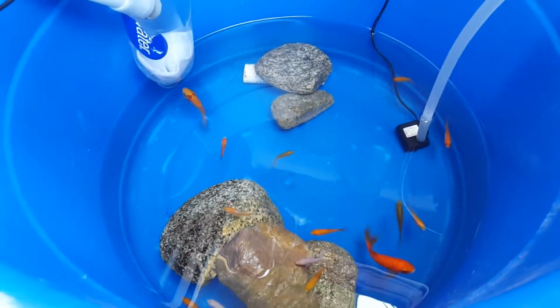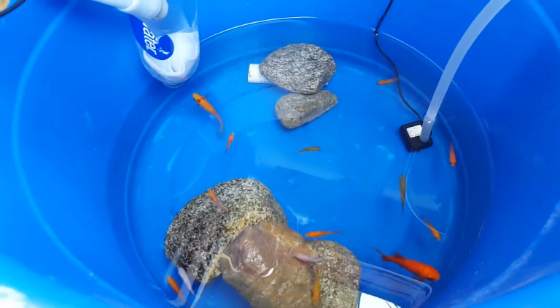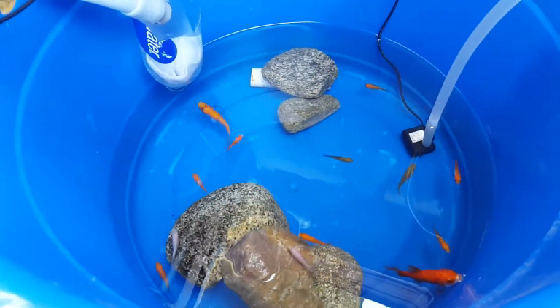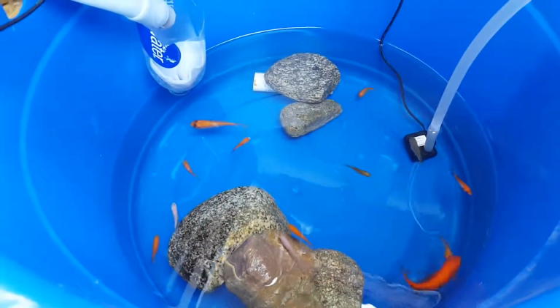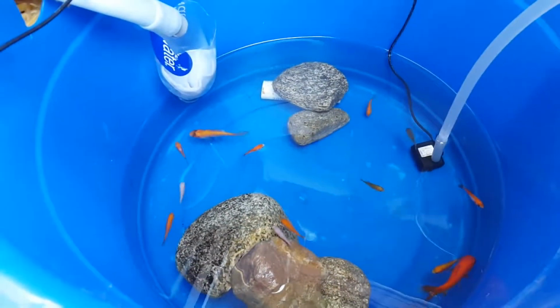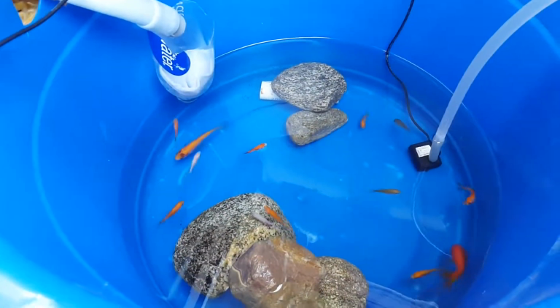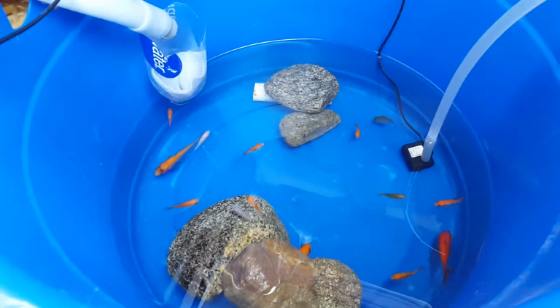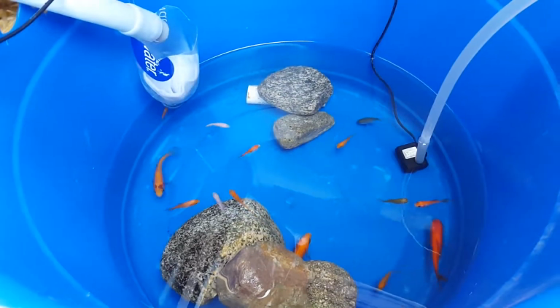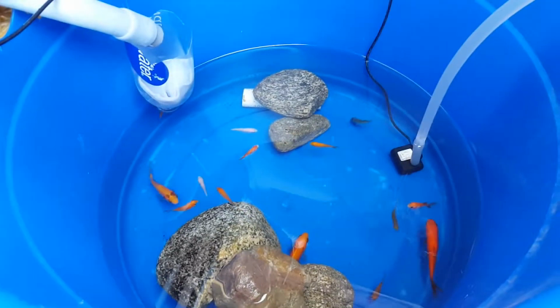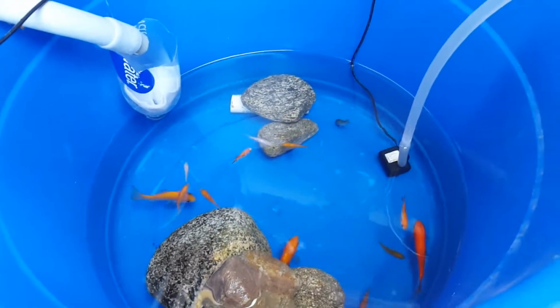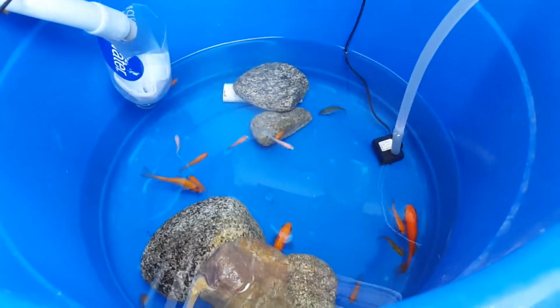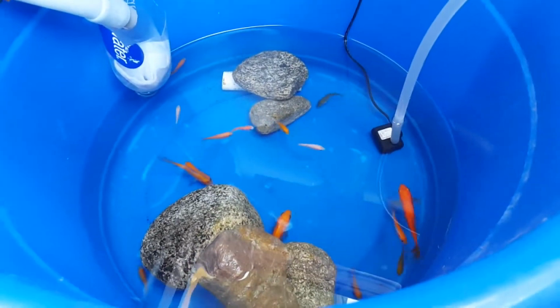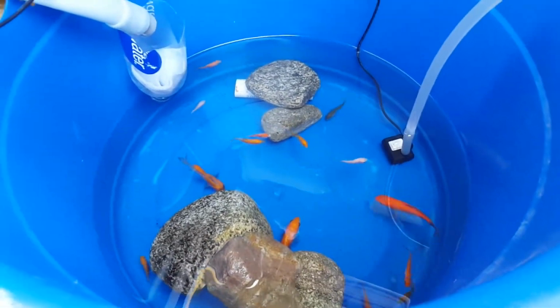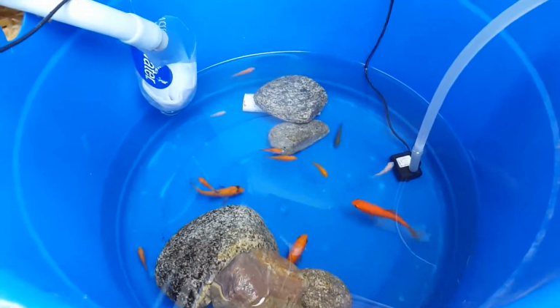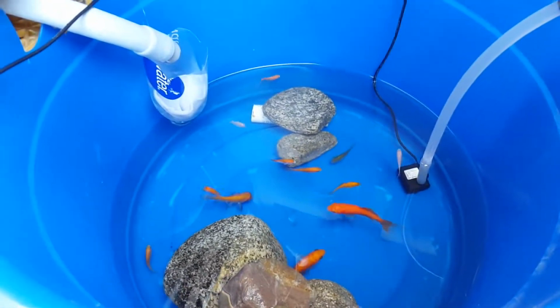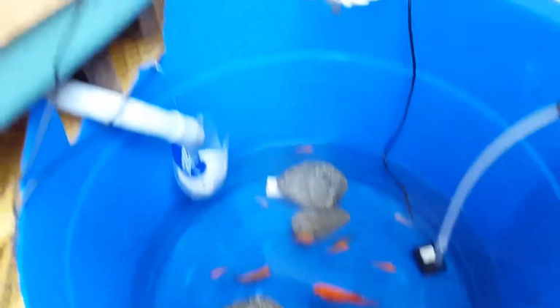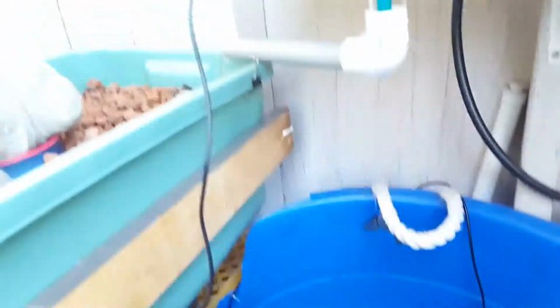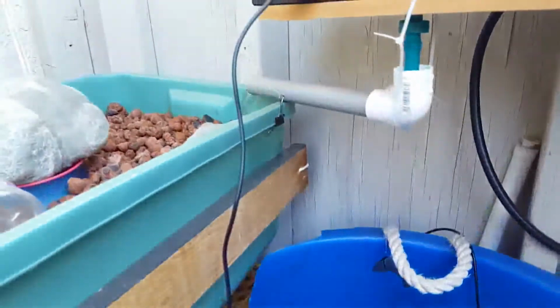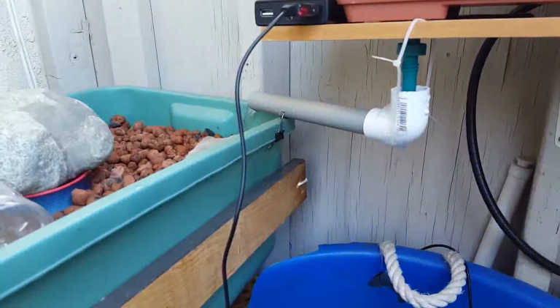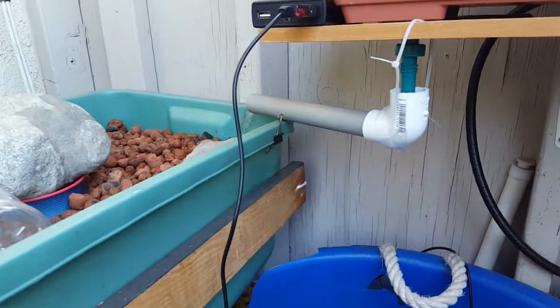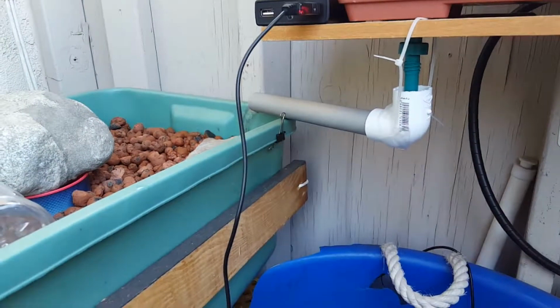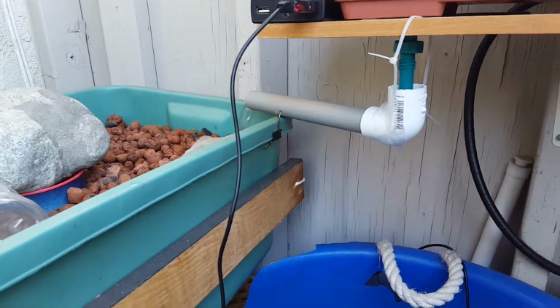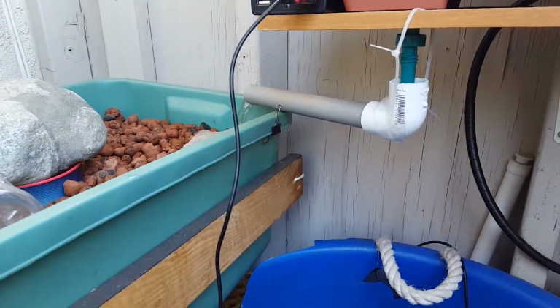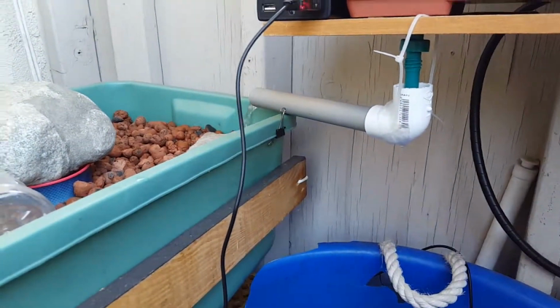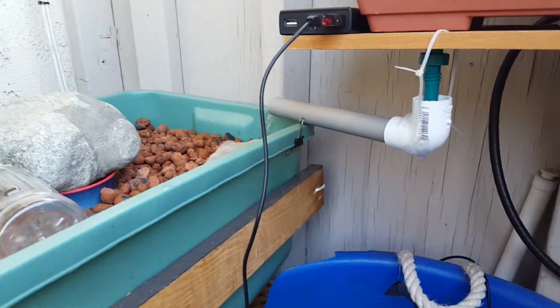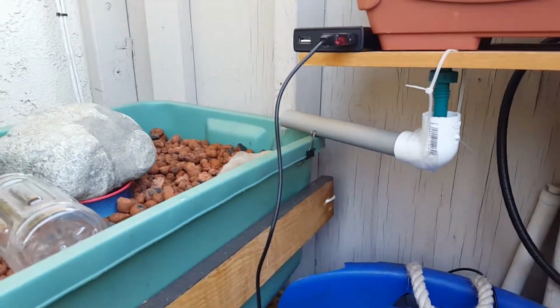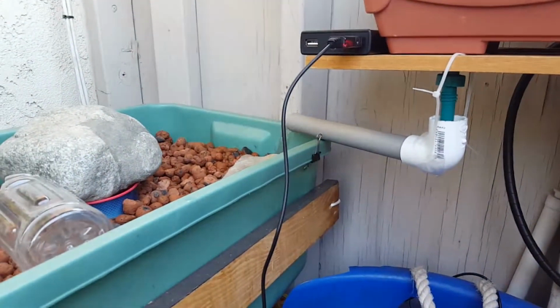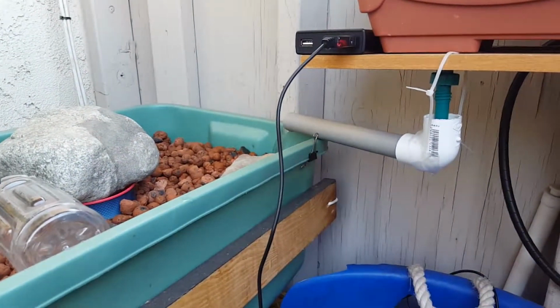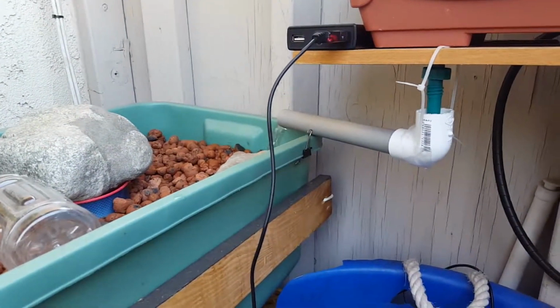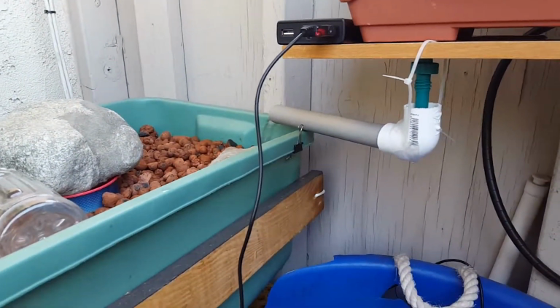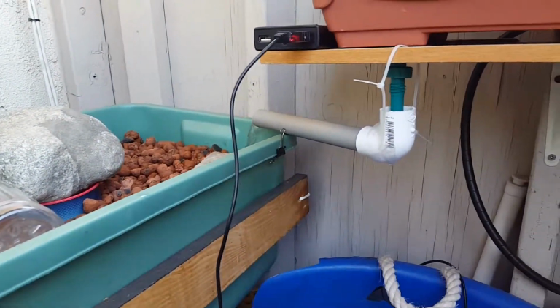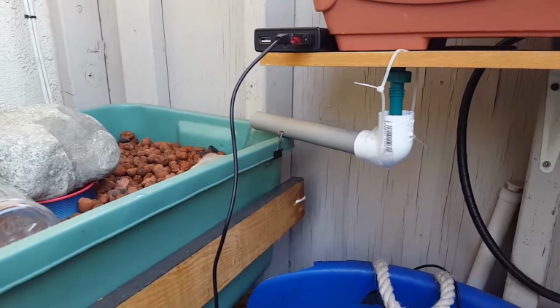There are the fish — it's going well. There are the fishes.